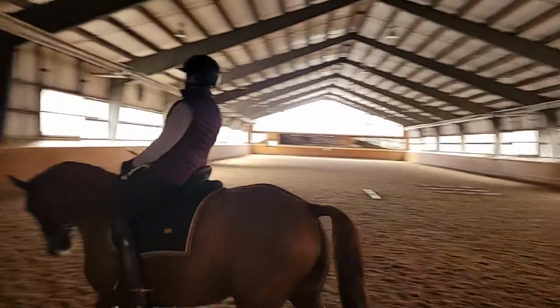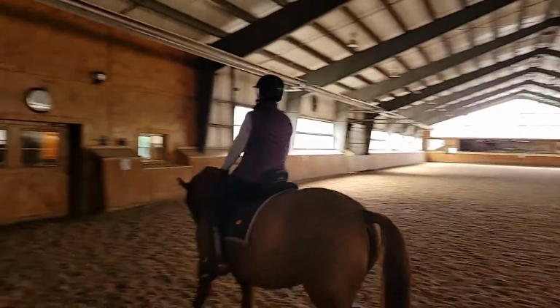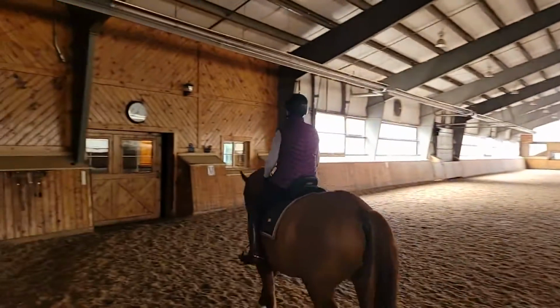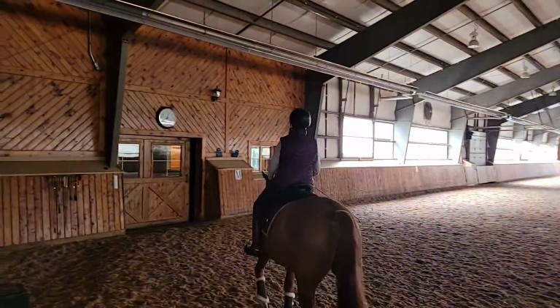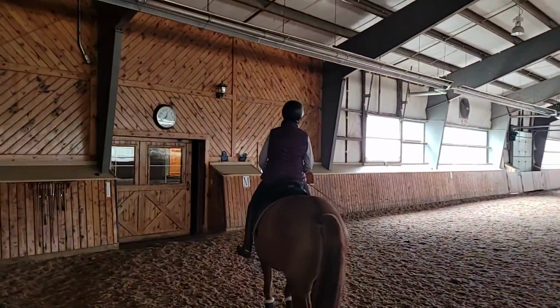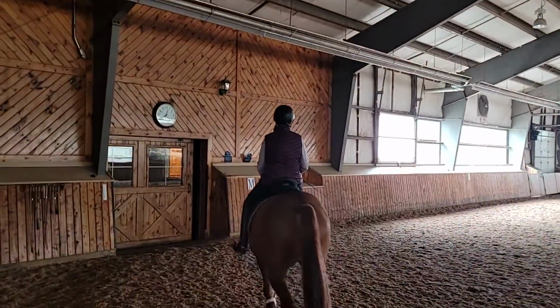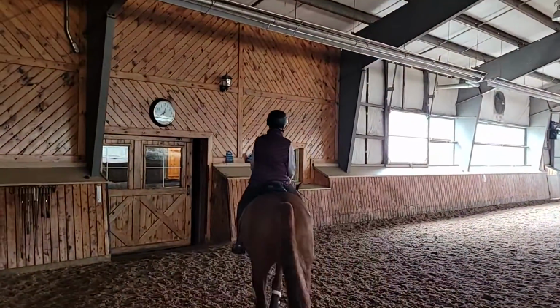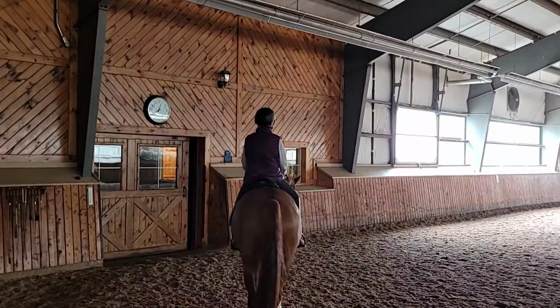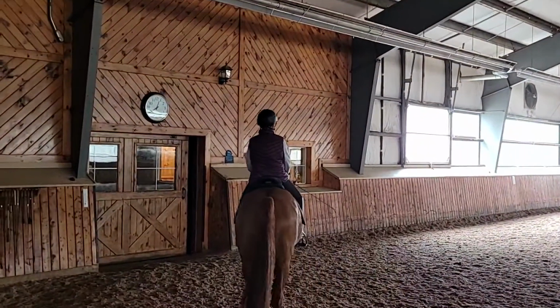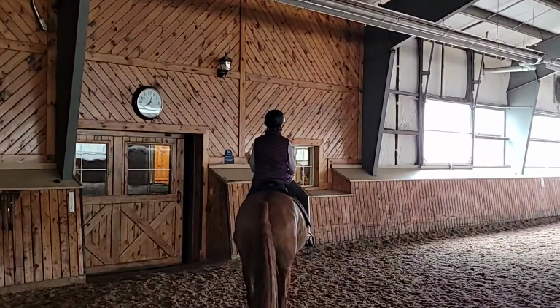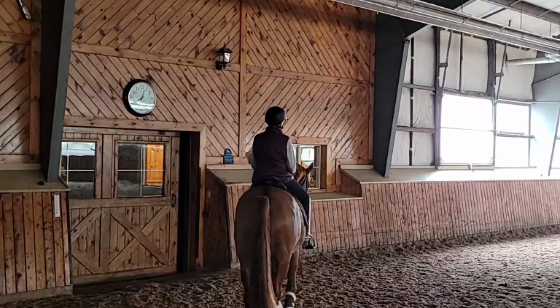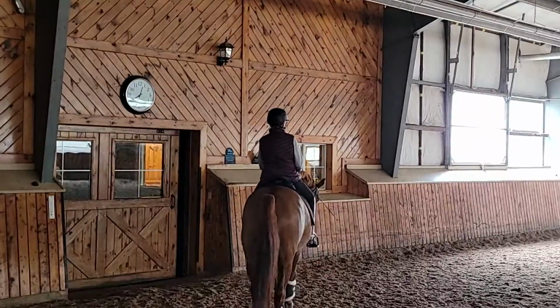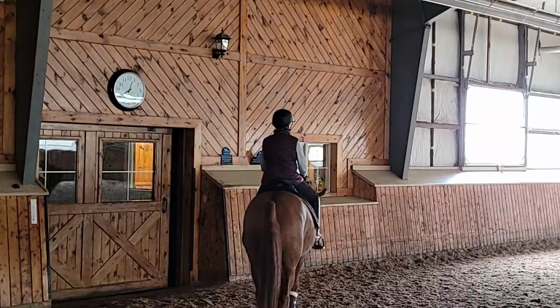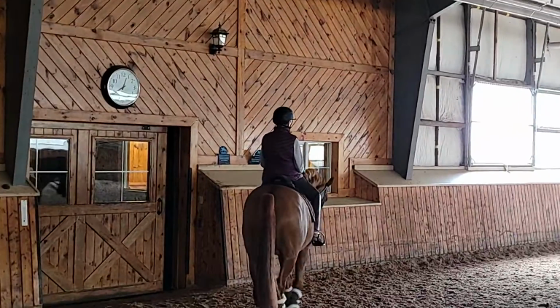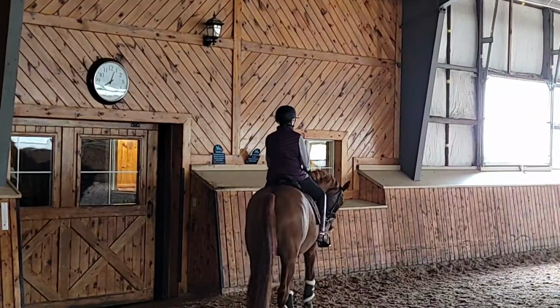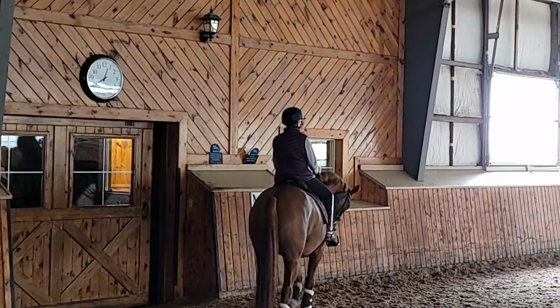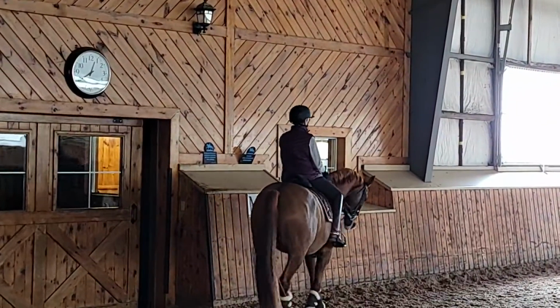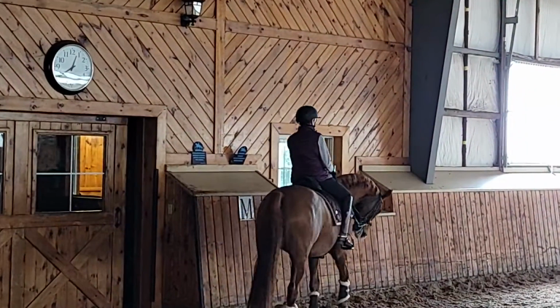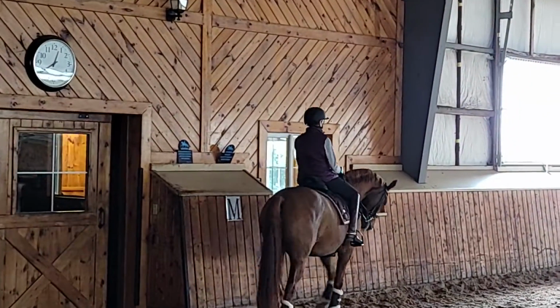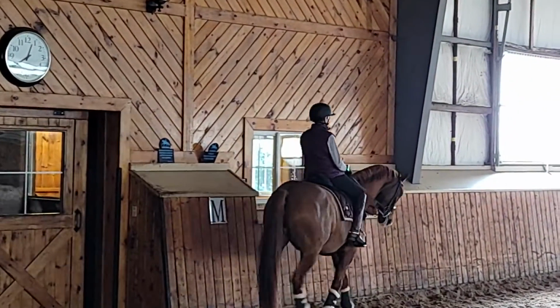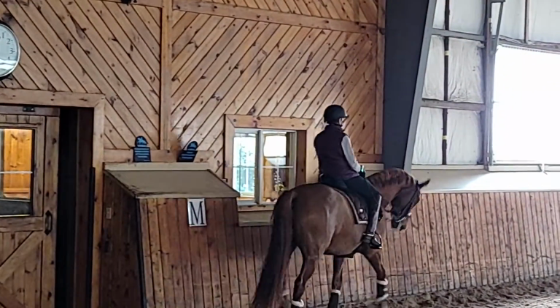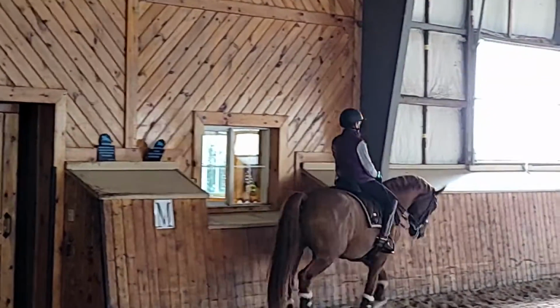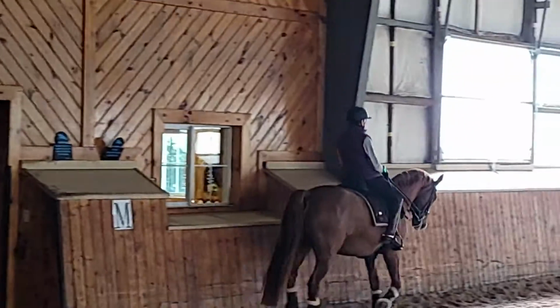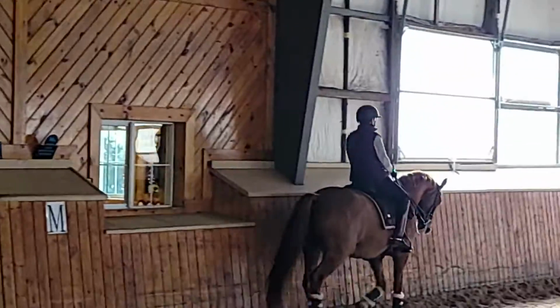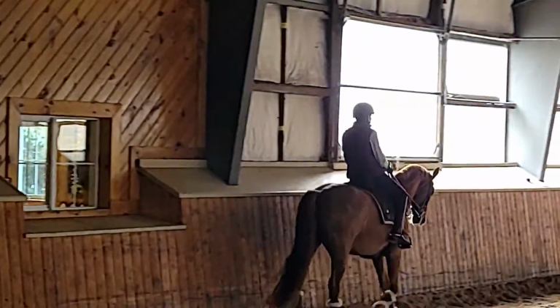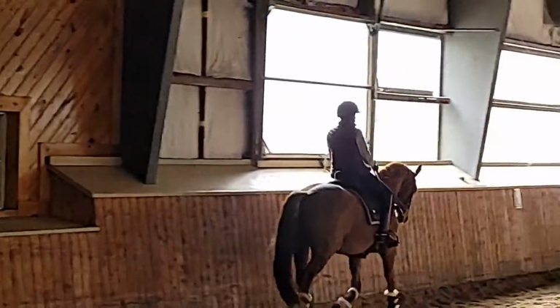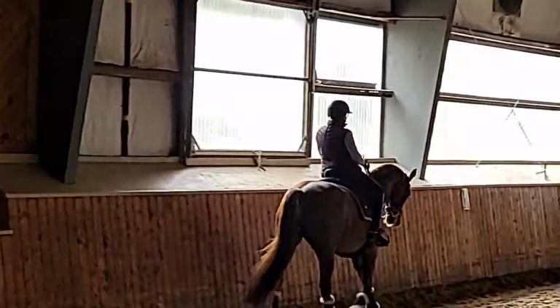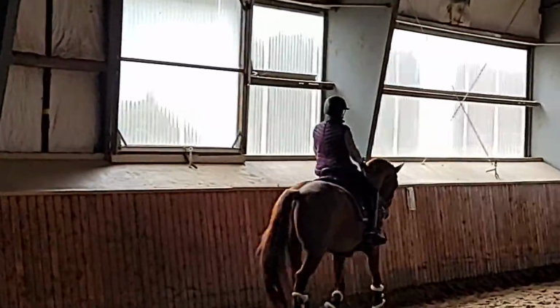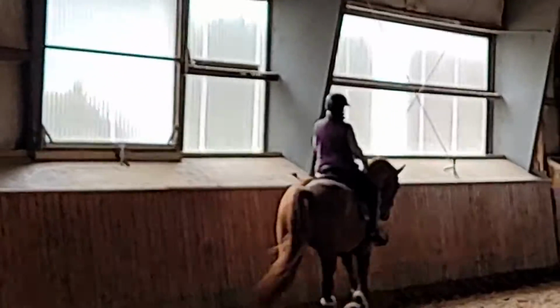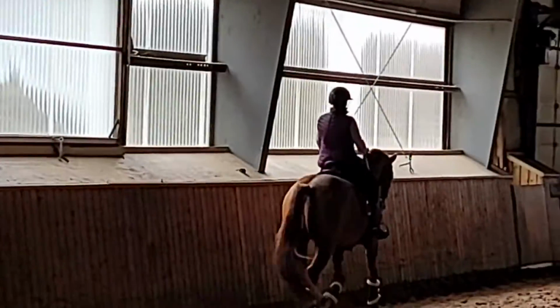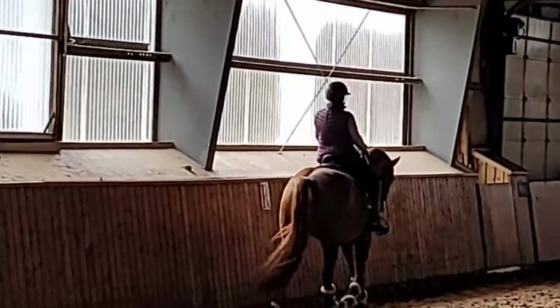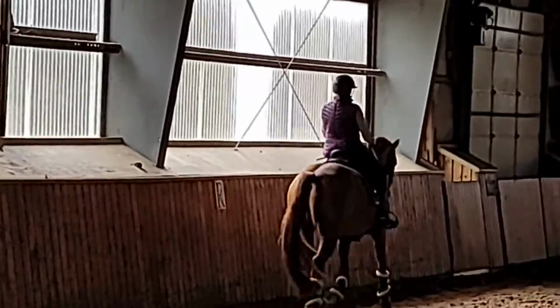Yes, this is going to be a little leggy in front there. Round him up. Yes, and power.